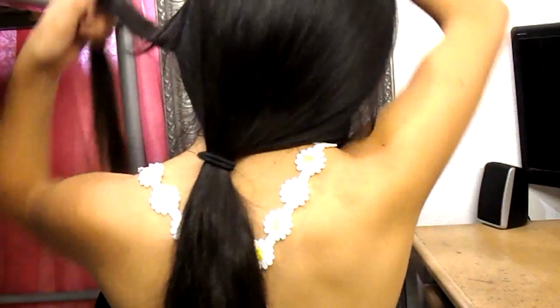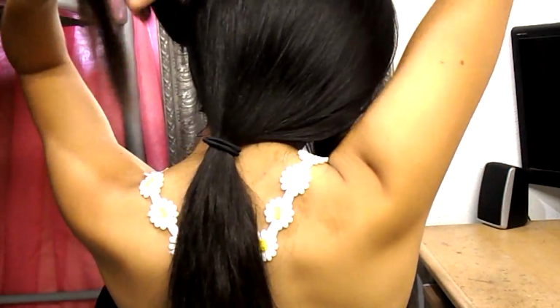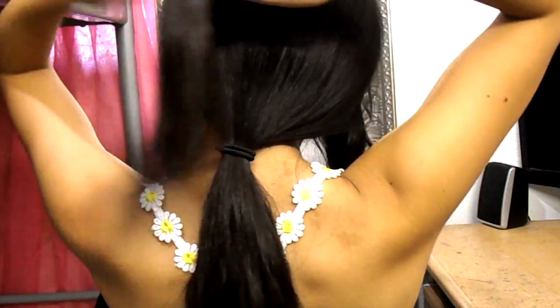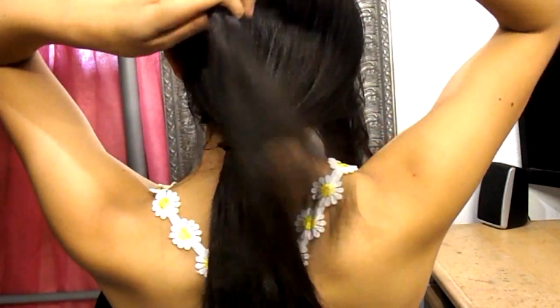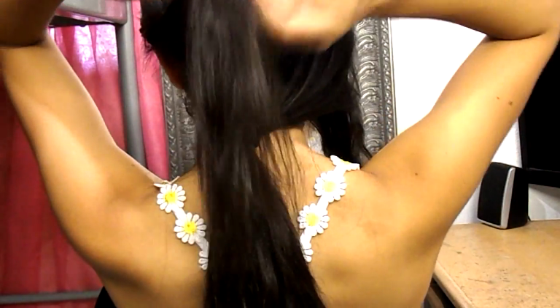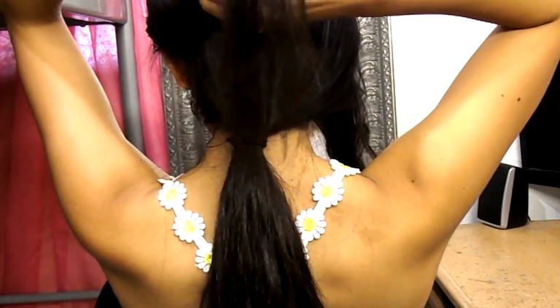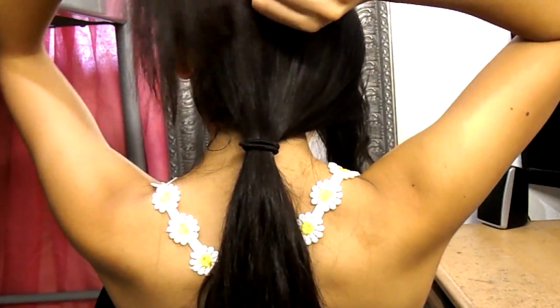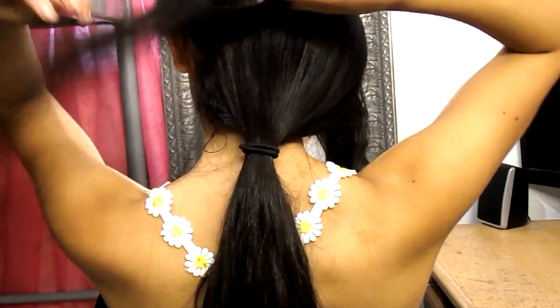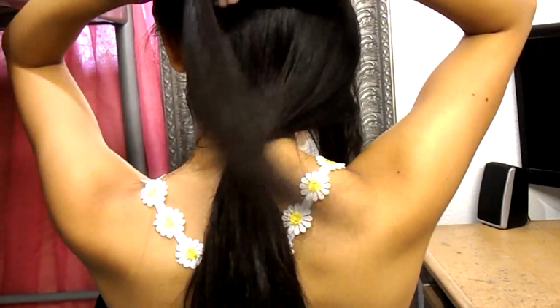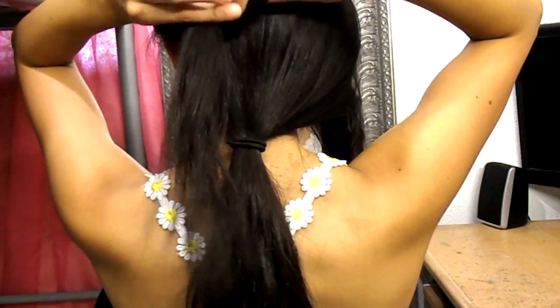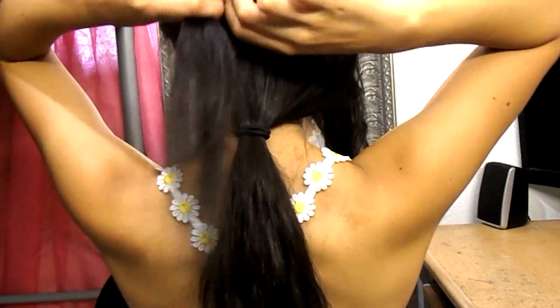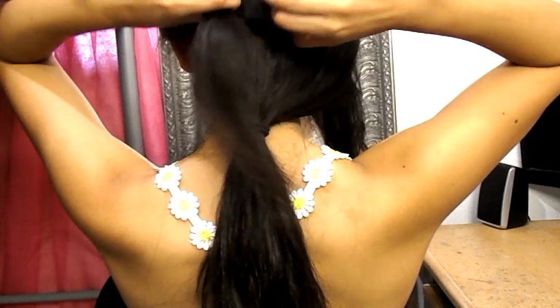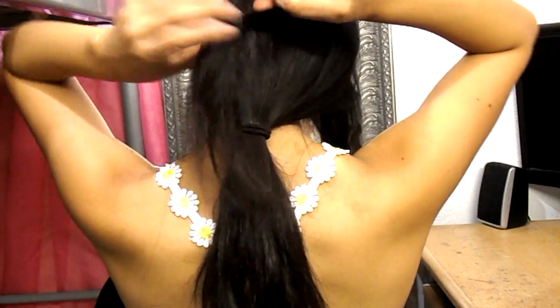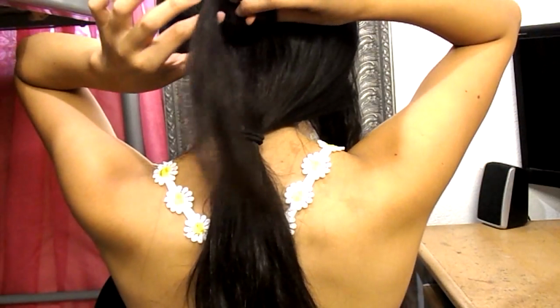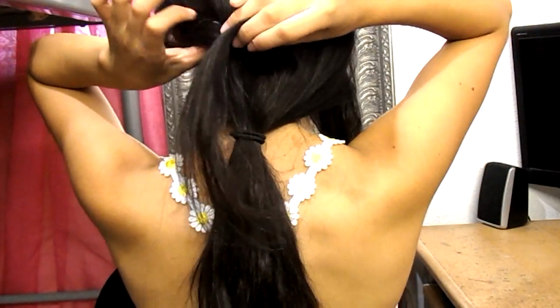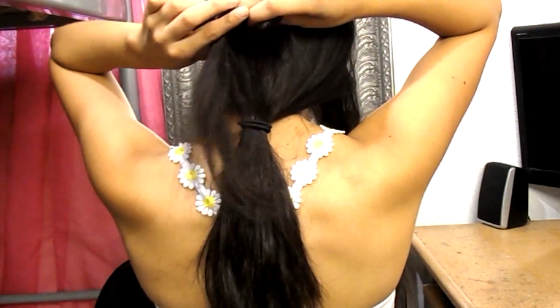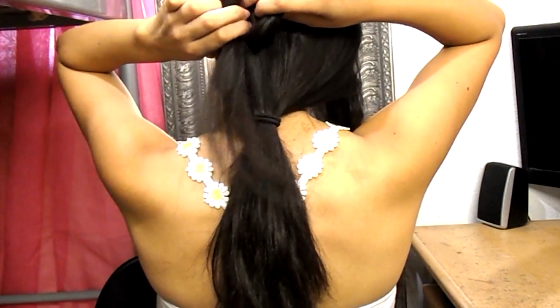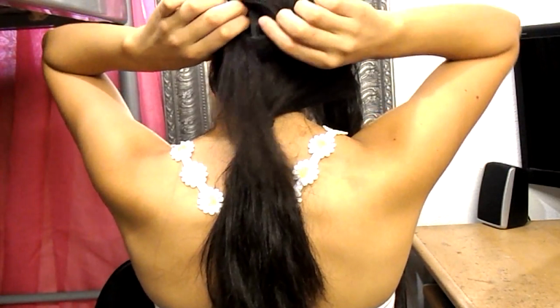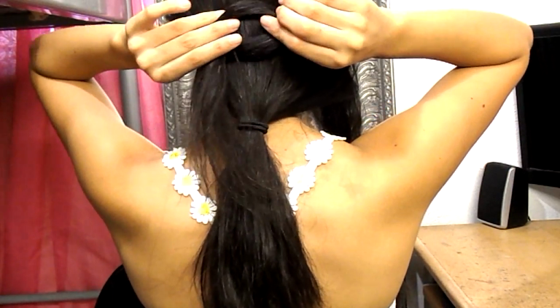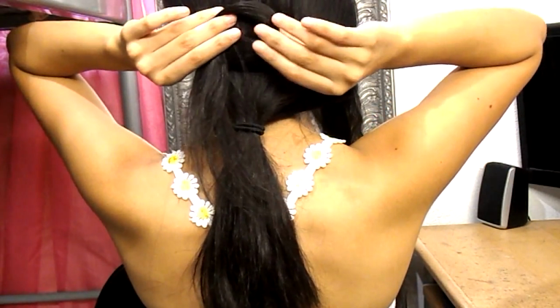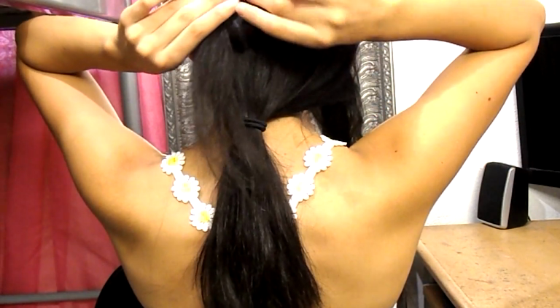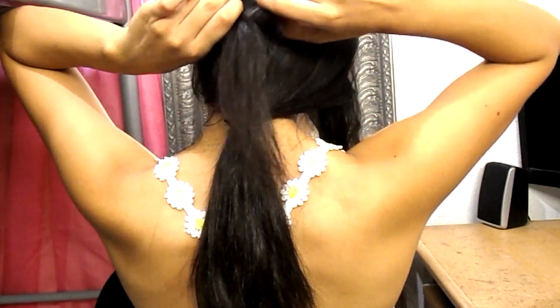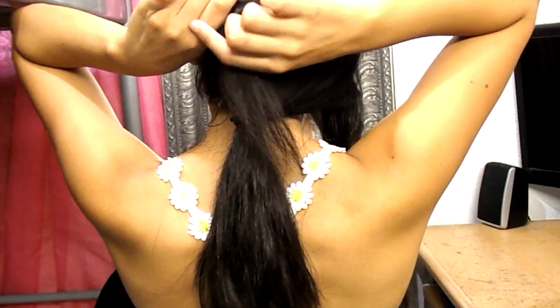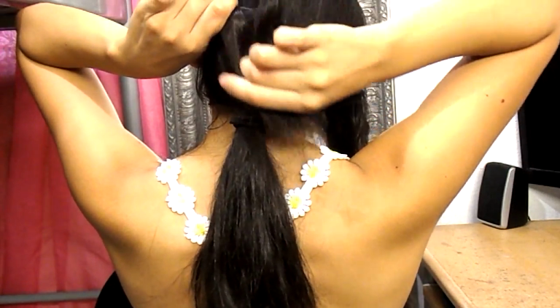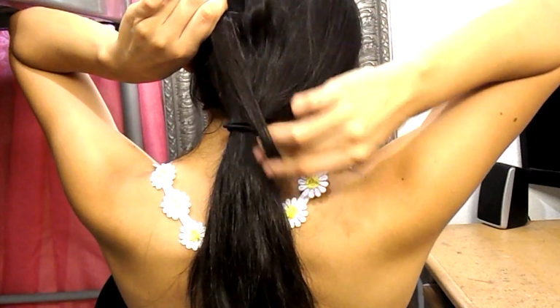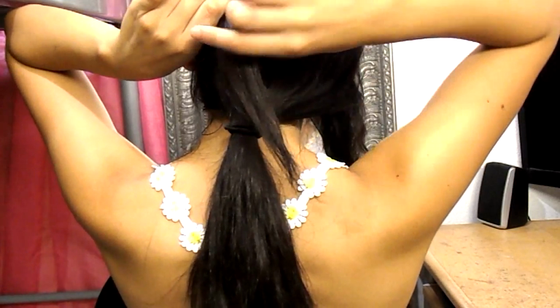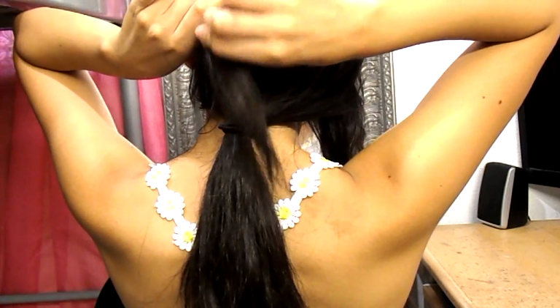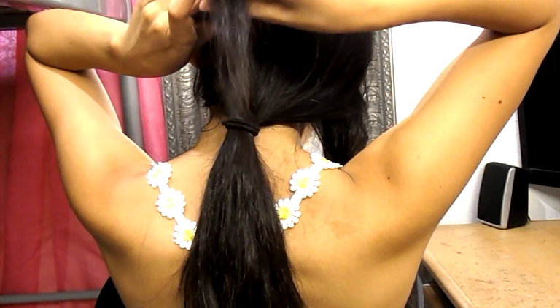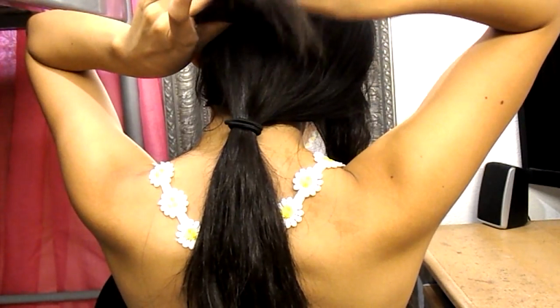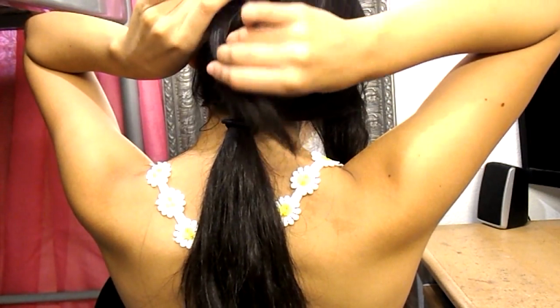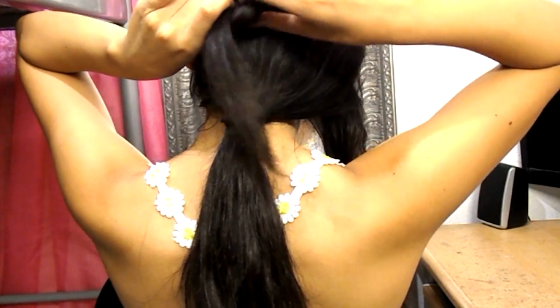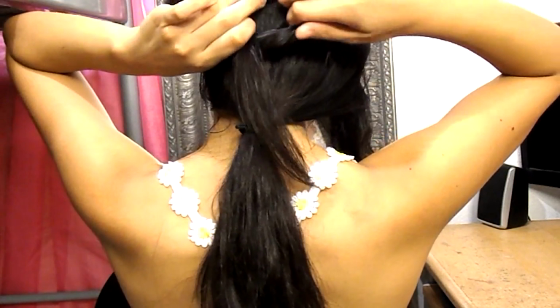So I'm going to be getting strand number one and wrapping it around two of my fingers, and it's going to create a really decent circle. You're also going to have a strand hanging out, which is really essential, so don't get rid of that strand — we need it.